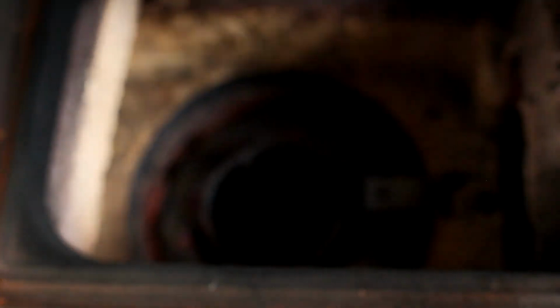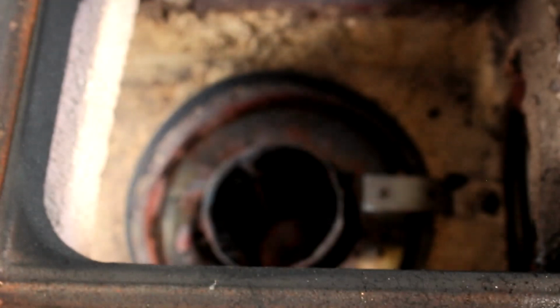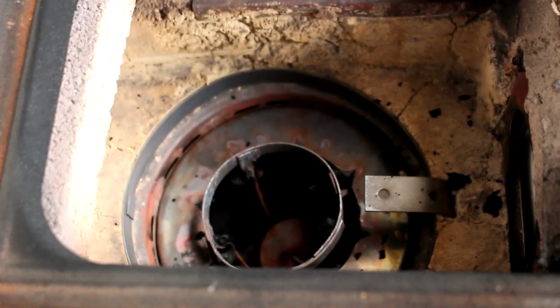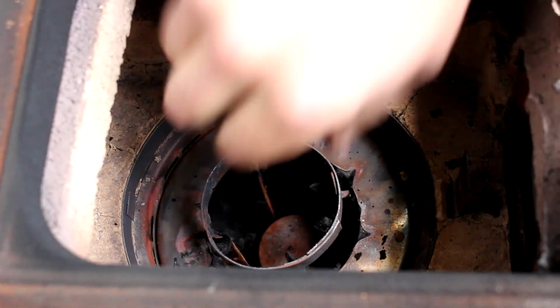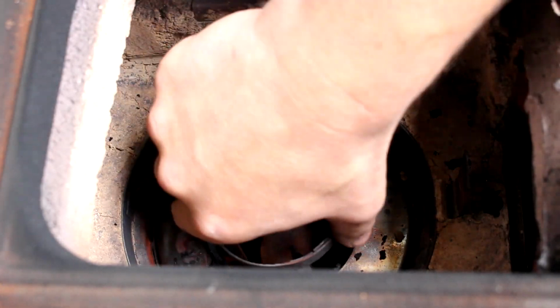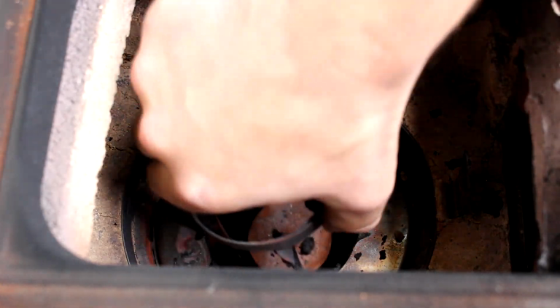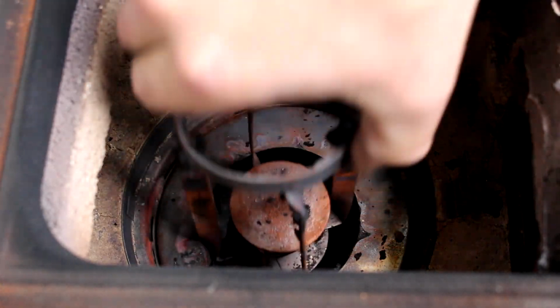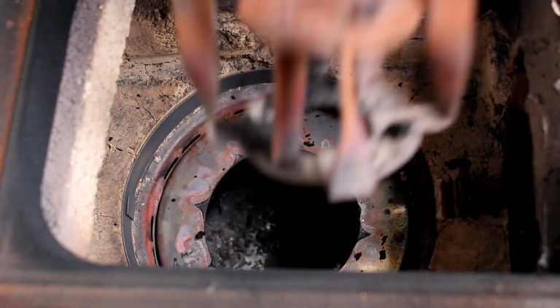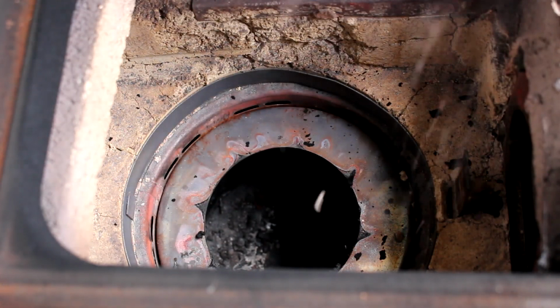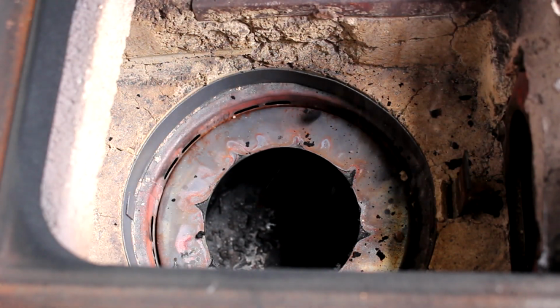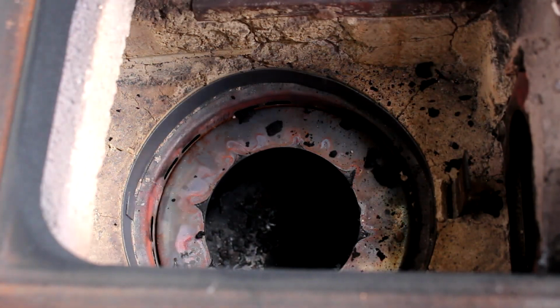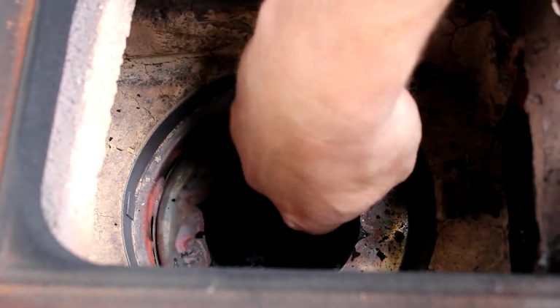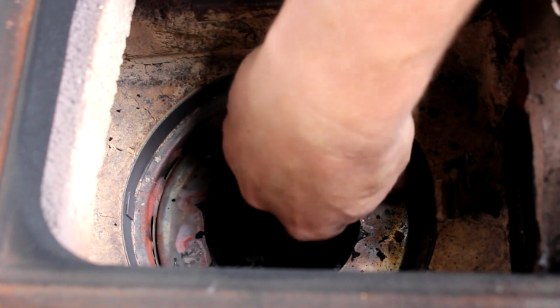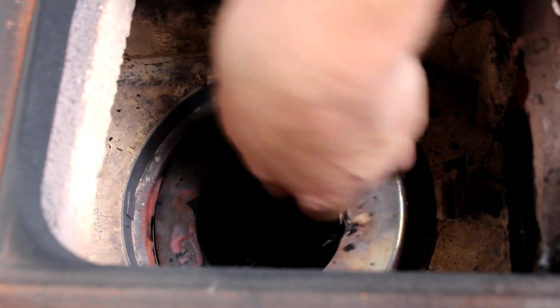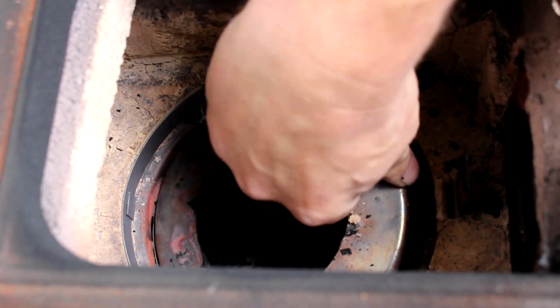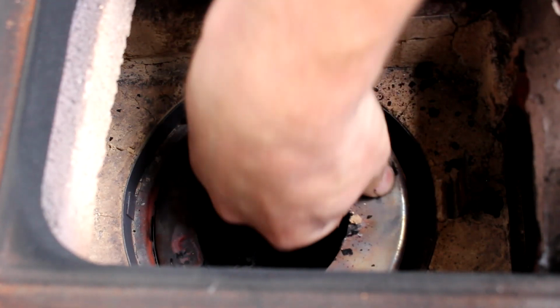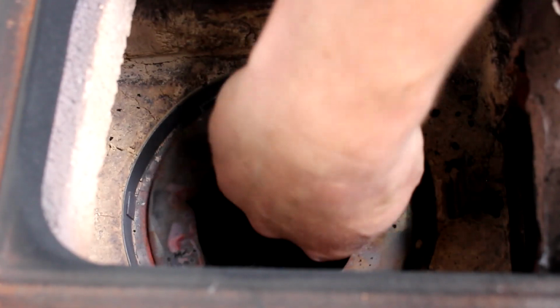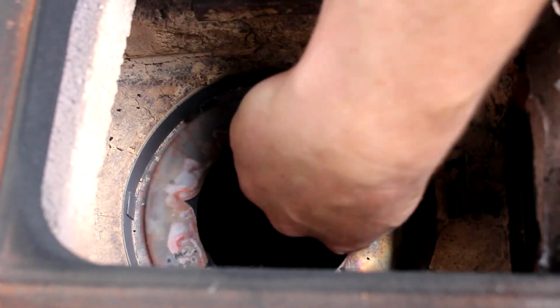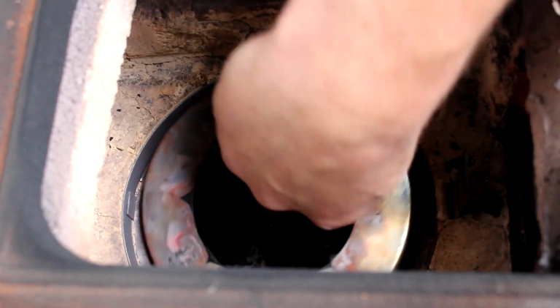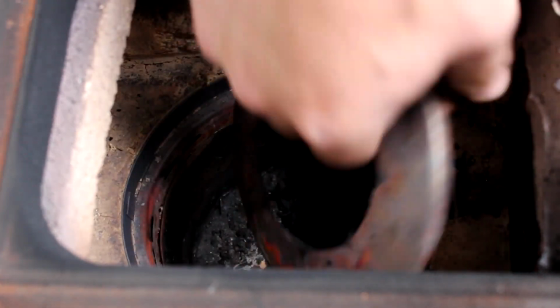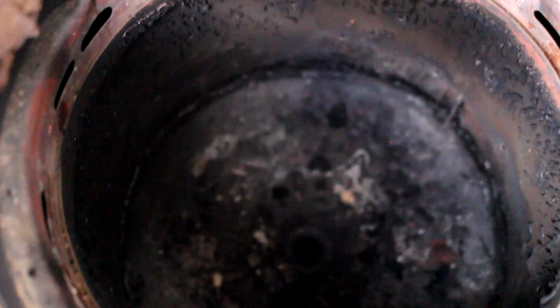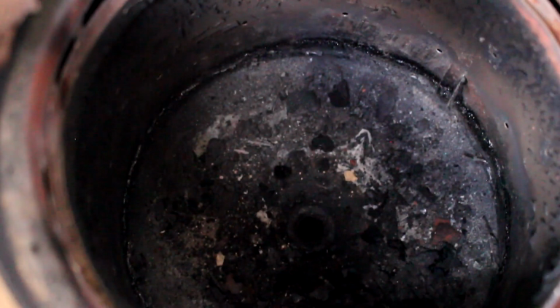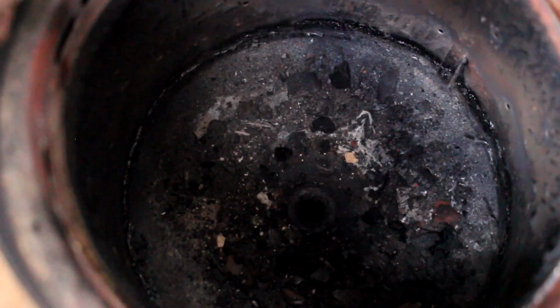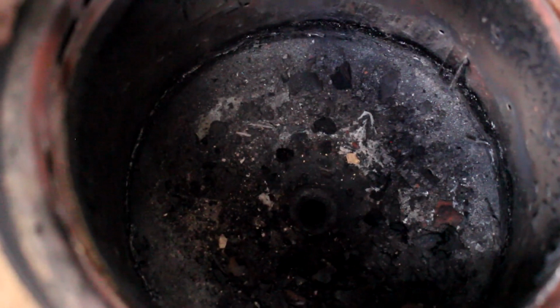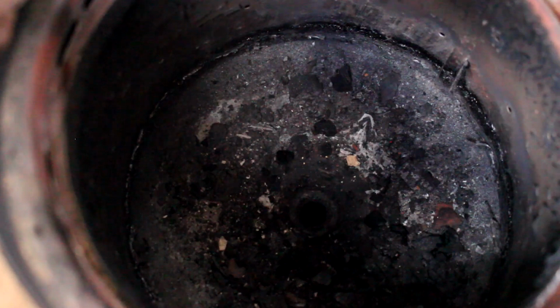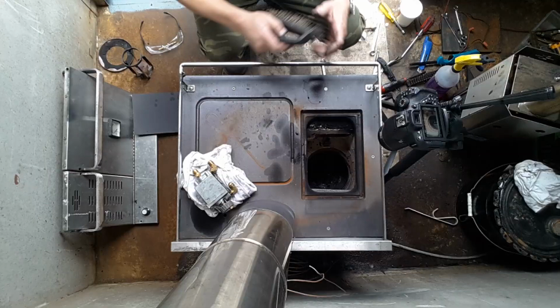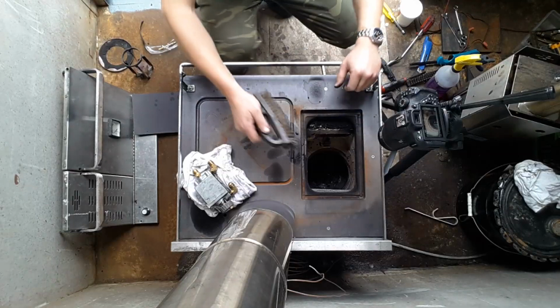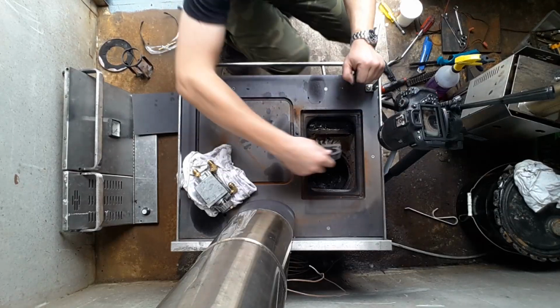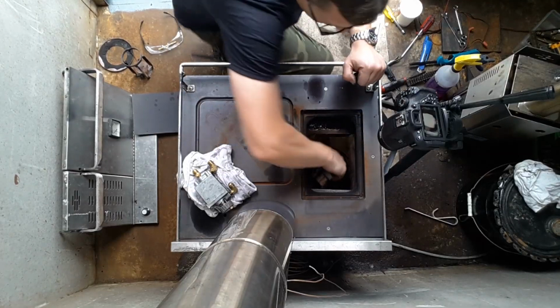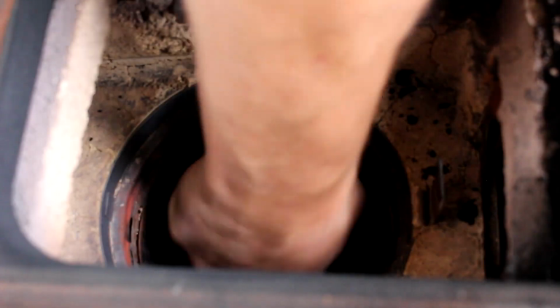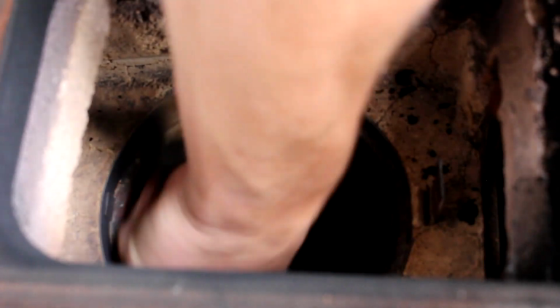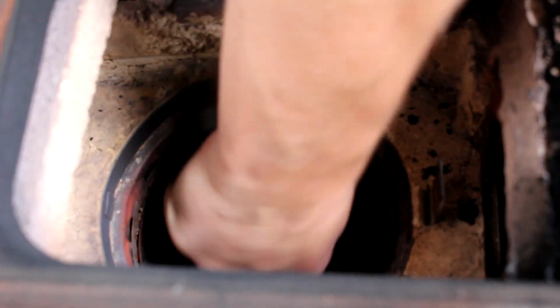We start by pulling out the superheater followed by the burner ring. Underneath those, our burner pot is coated in carbon and soot — the results of unbalanced combustion — which I'm attacking with a wire brush.